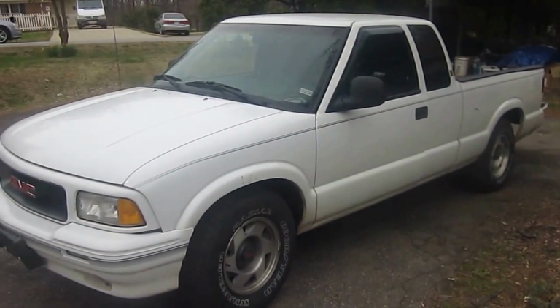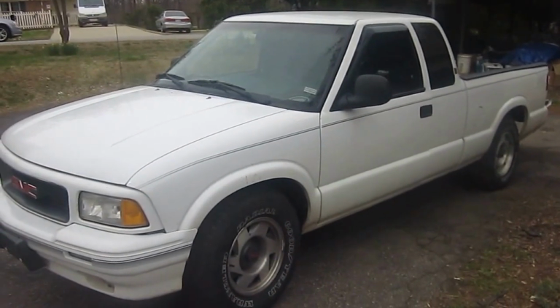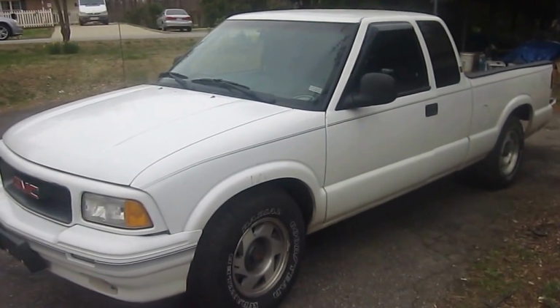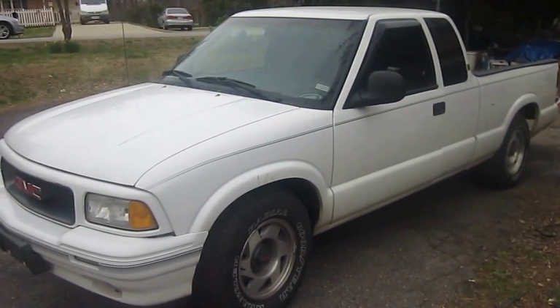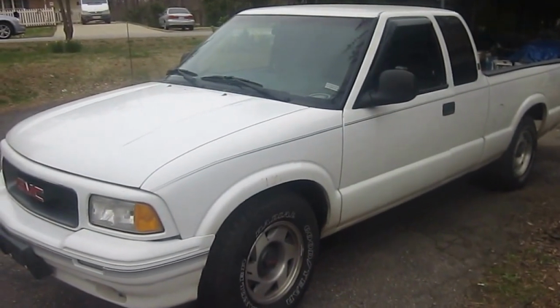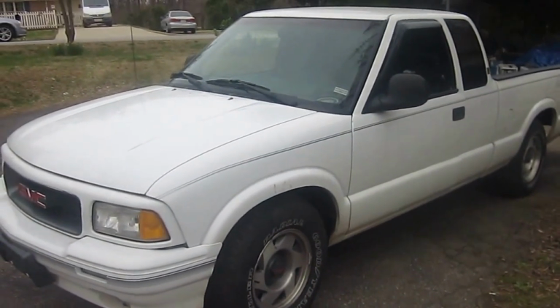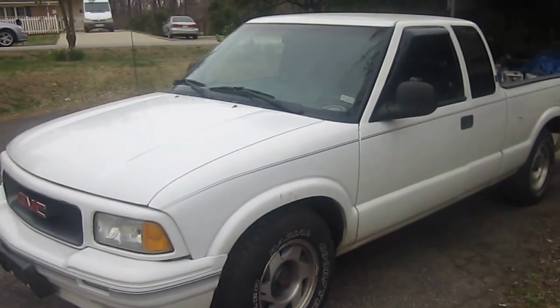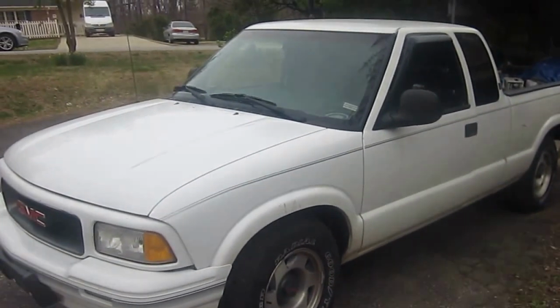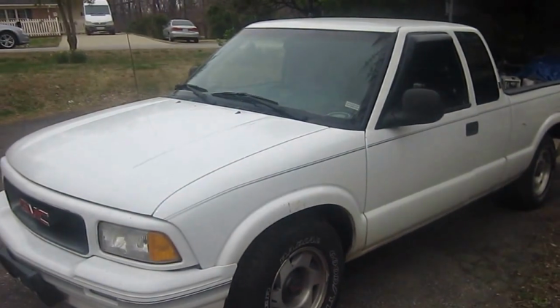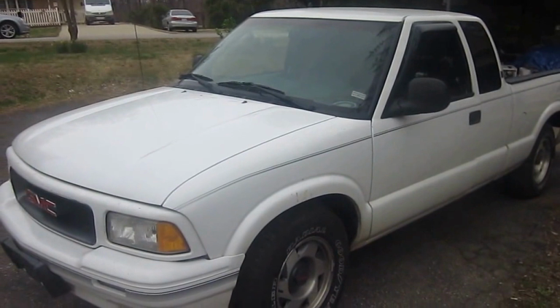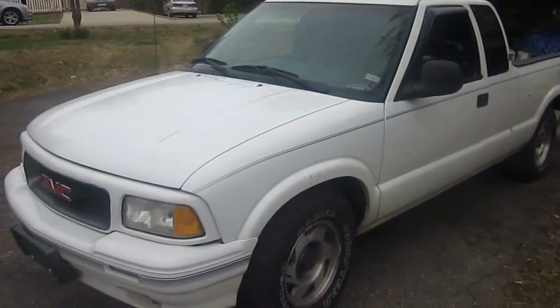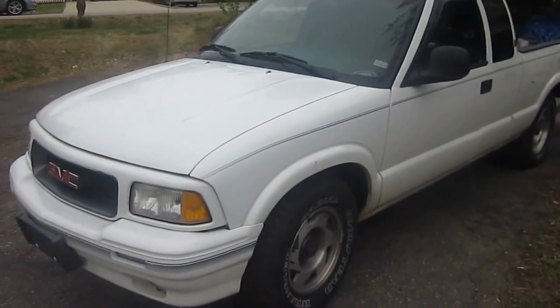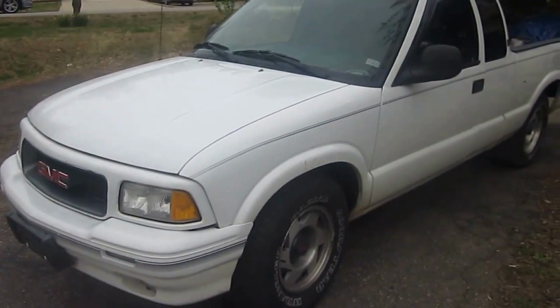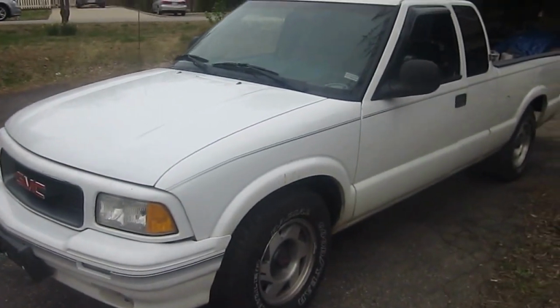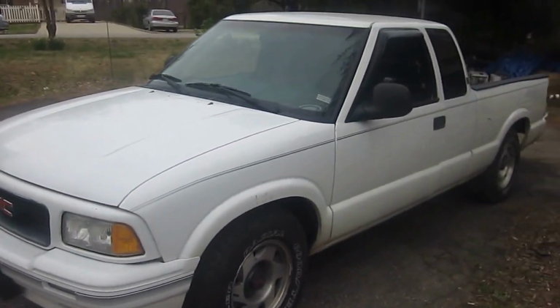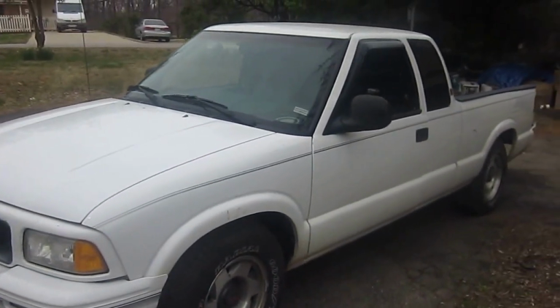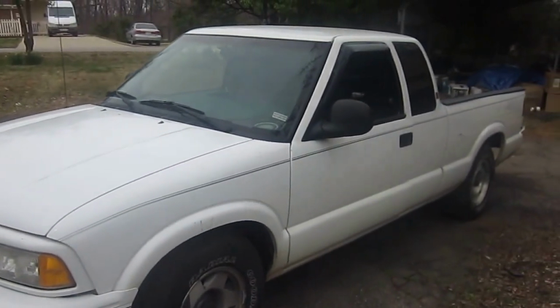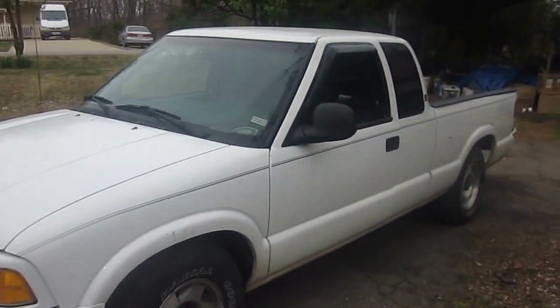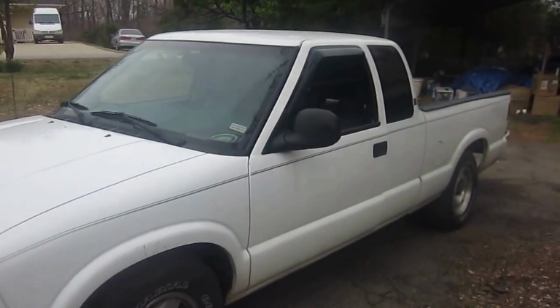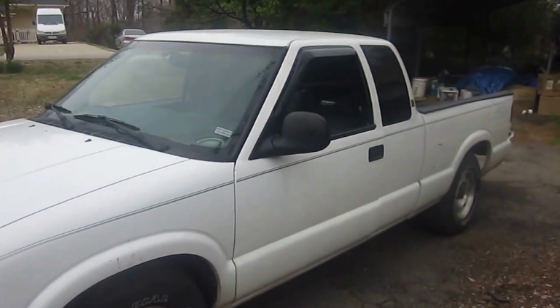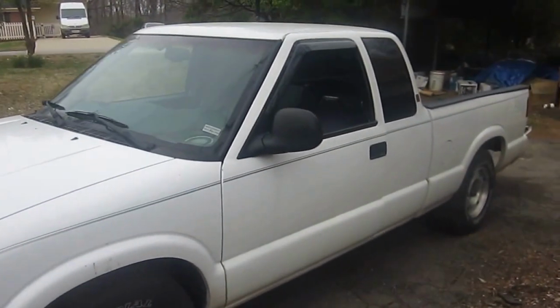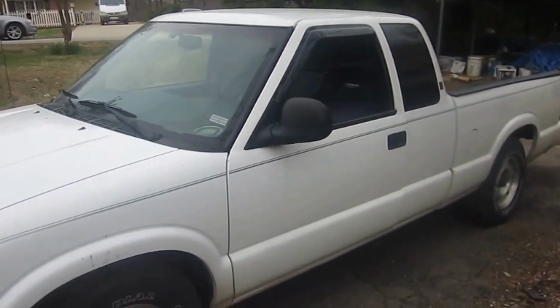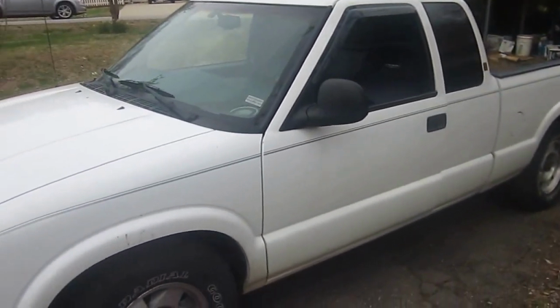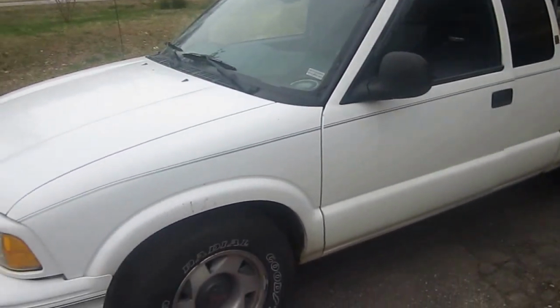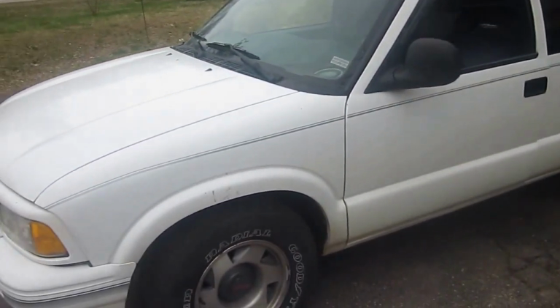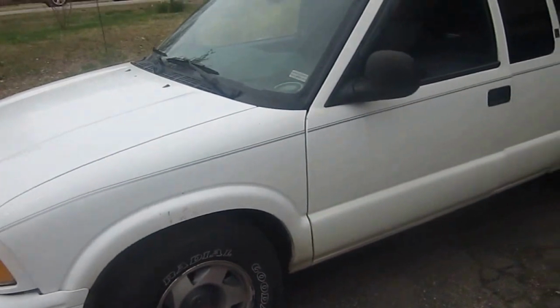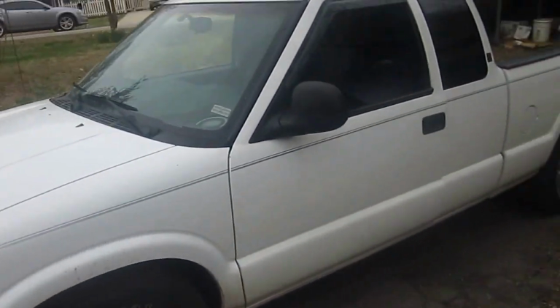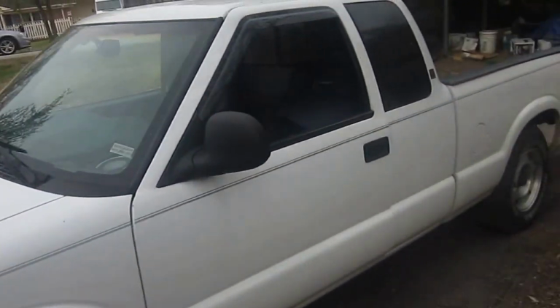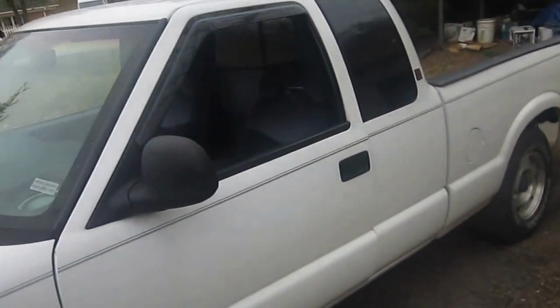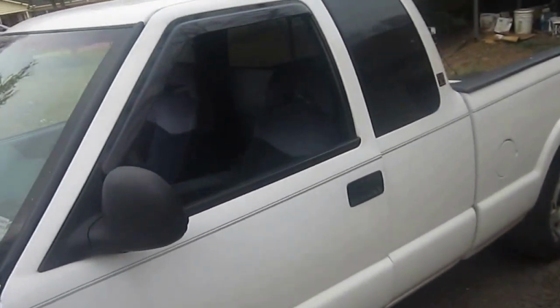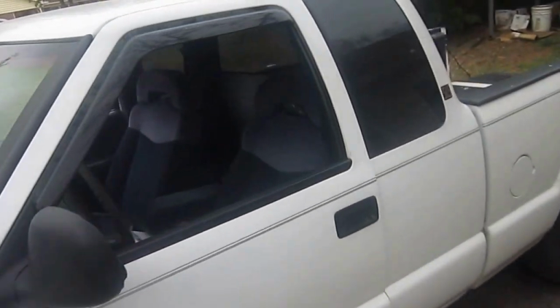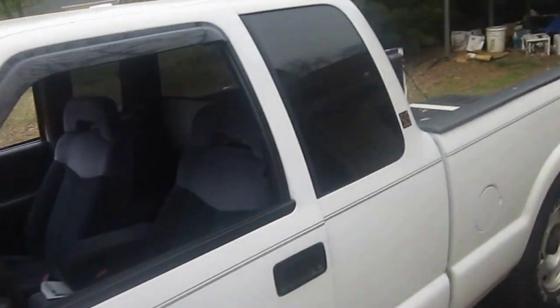What's happening YouTube. NC Mike 1969. Thought I'd do a quick little video about my little pick'em up truck. Got a little system in here.